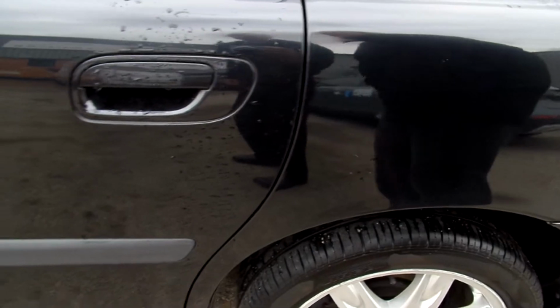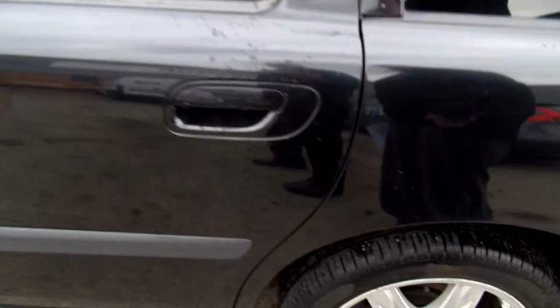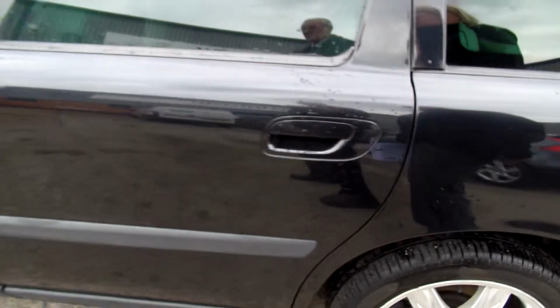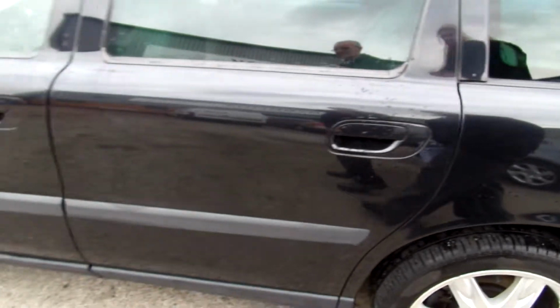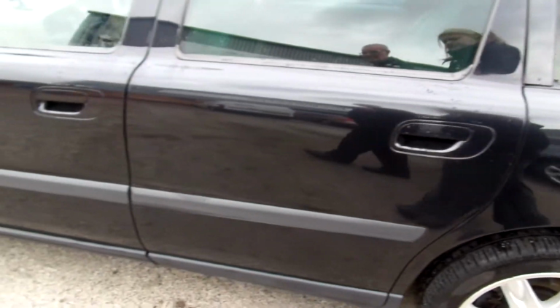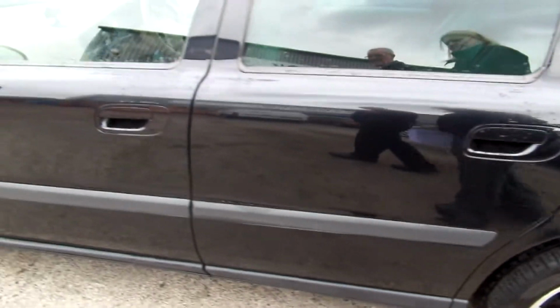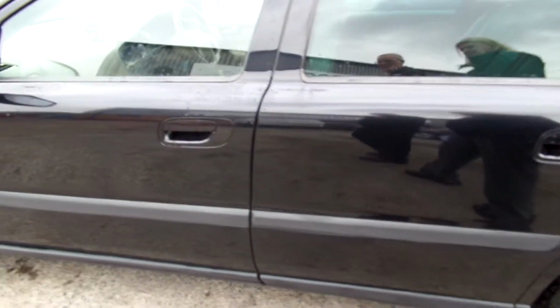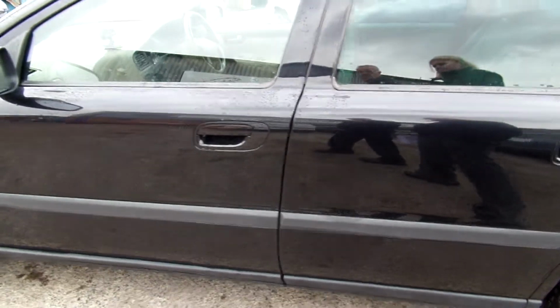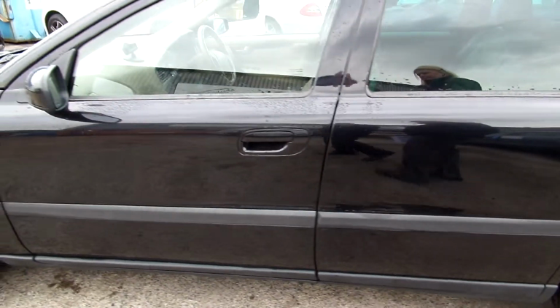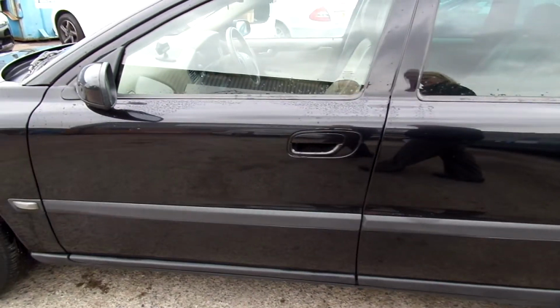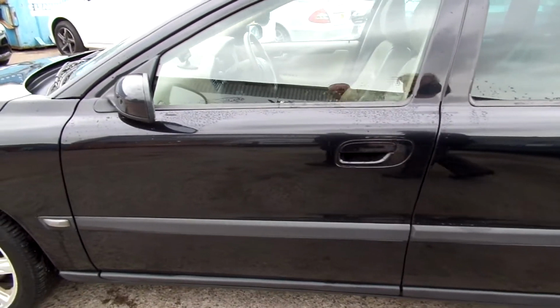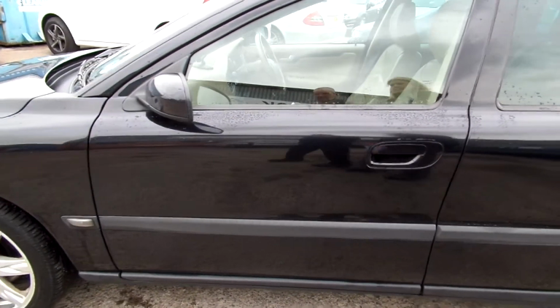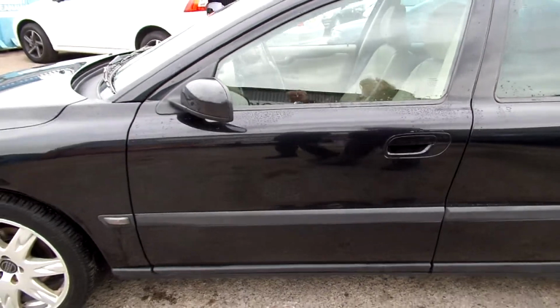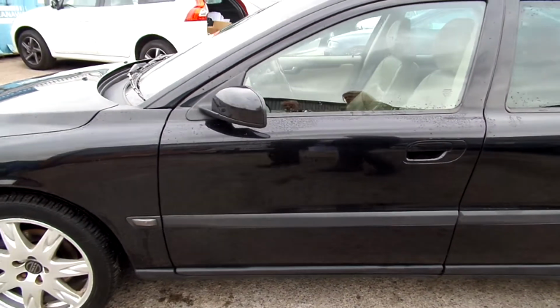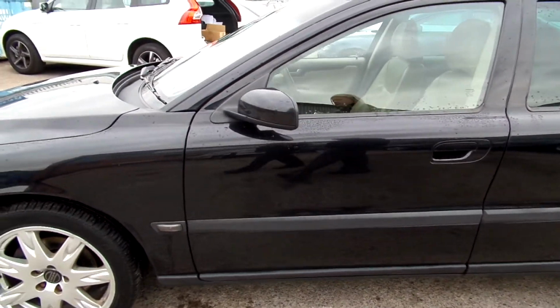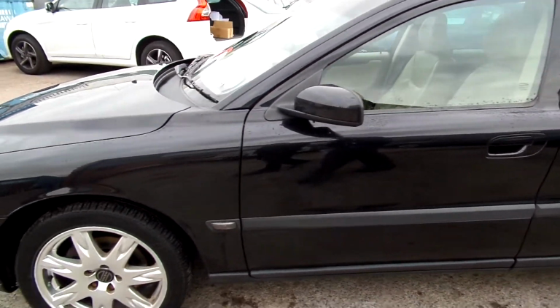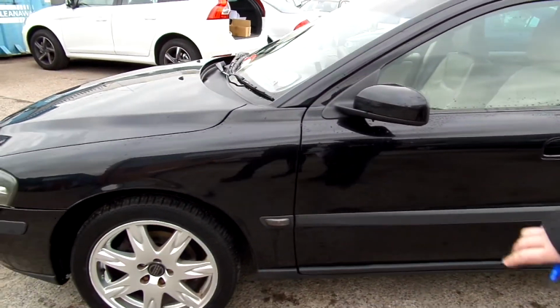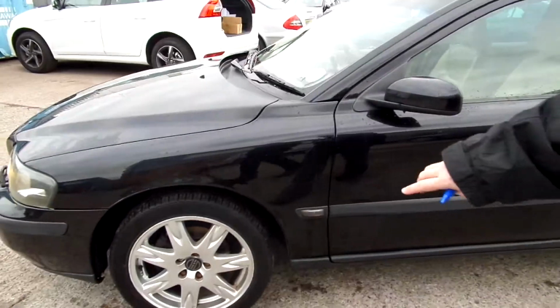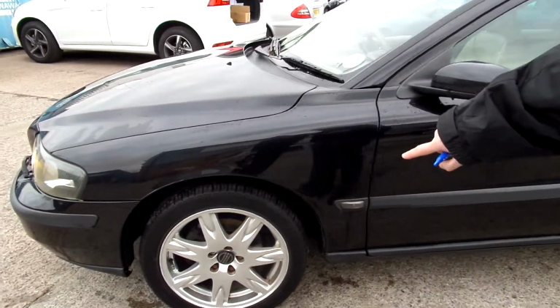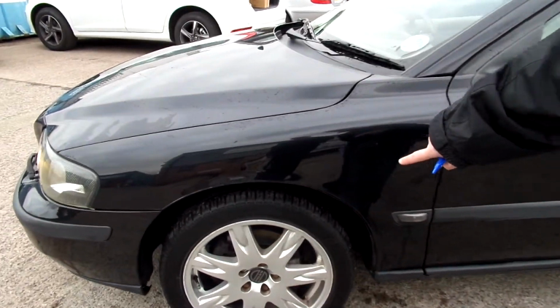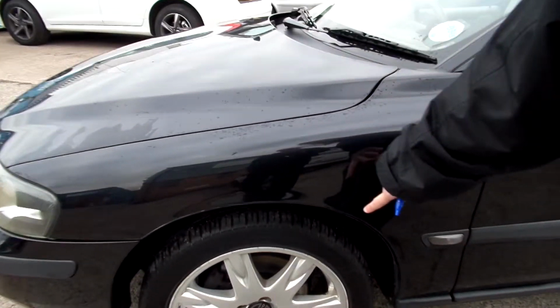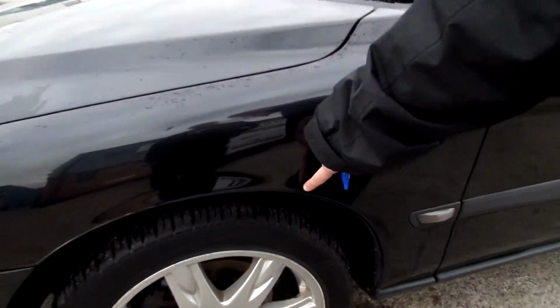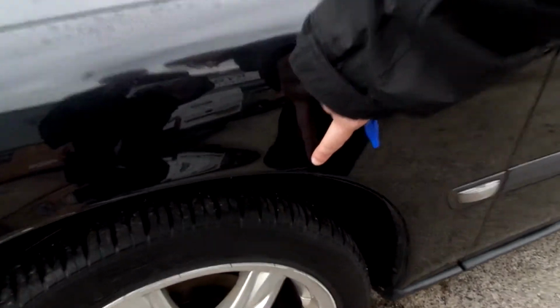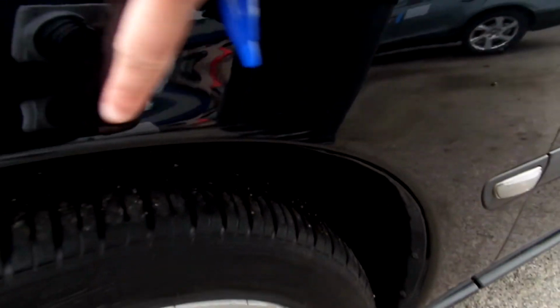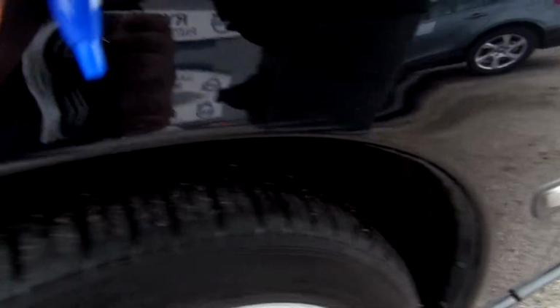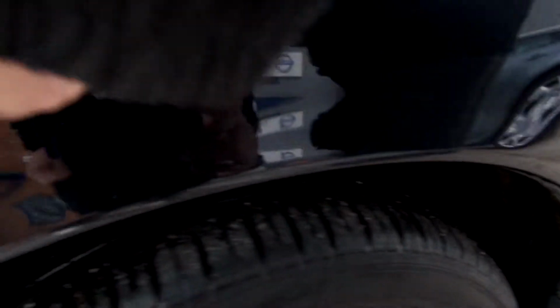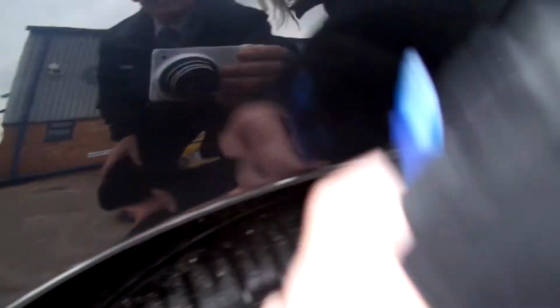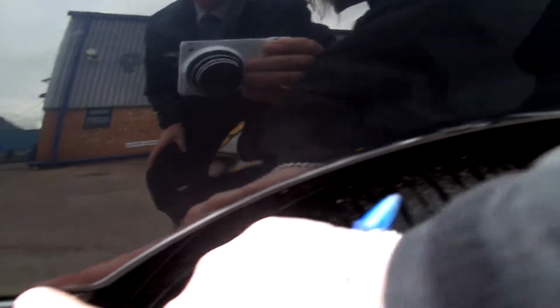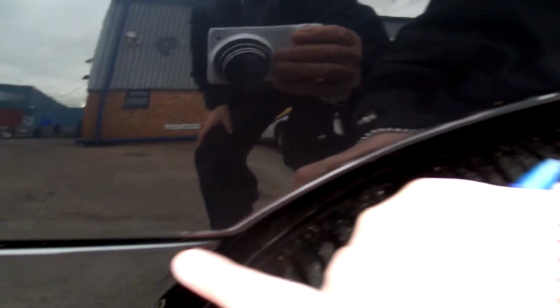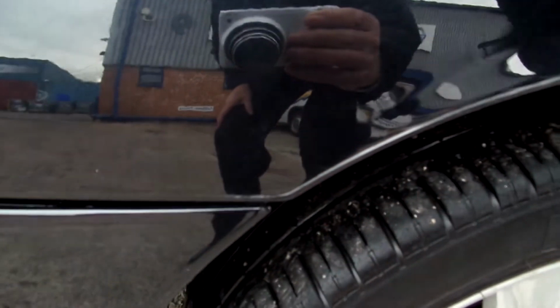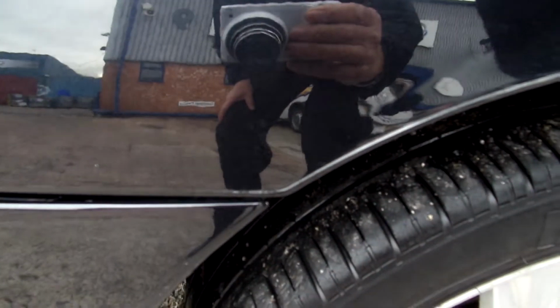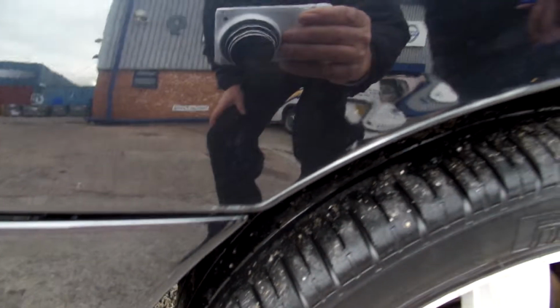Door edges need doing. There is some damage just over this front wheel arch — it goes right the way across and you've got a slight misalignment there on your front bumper.